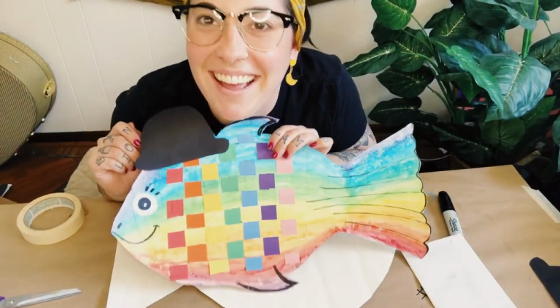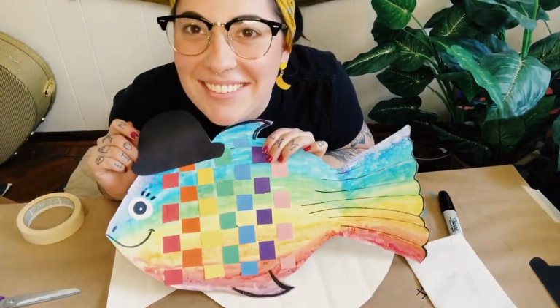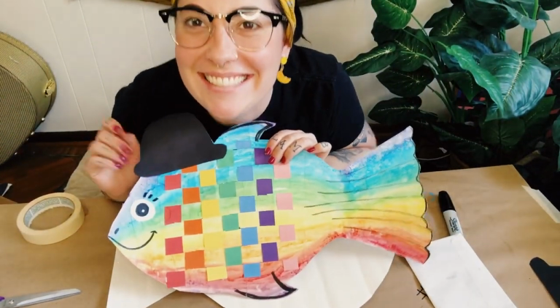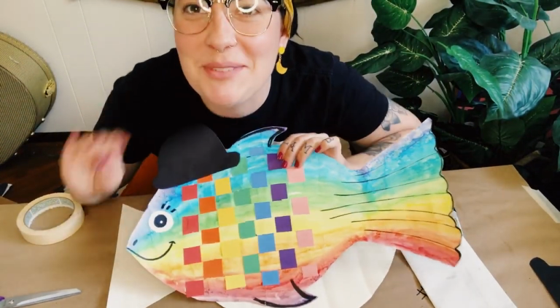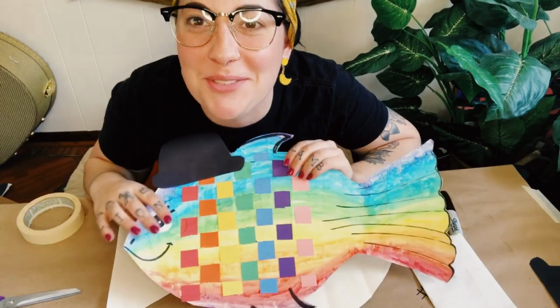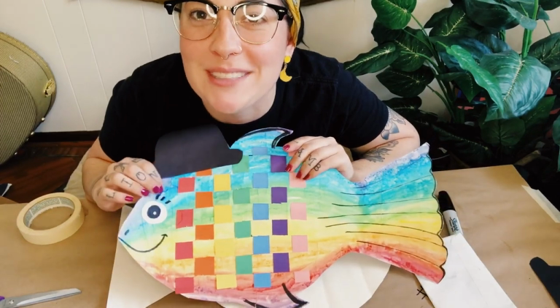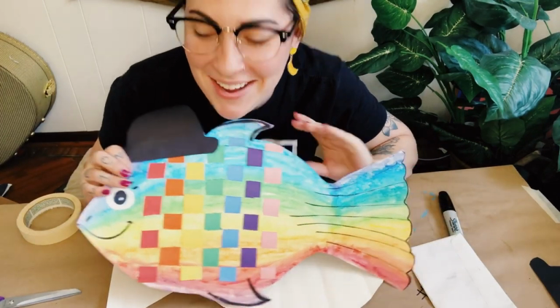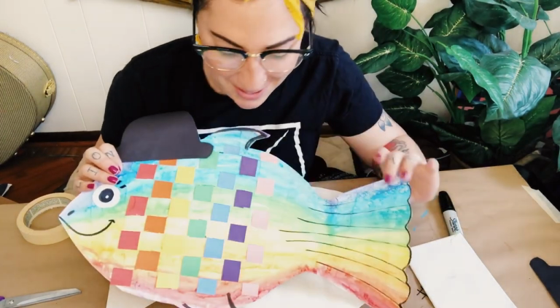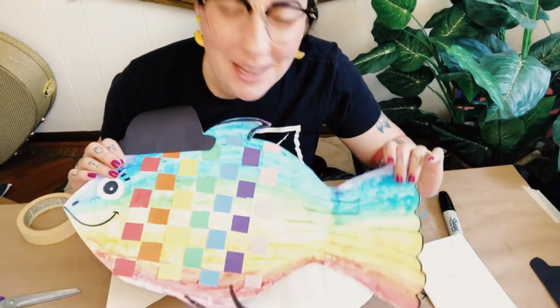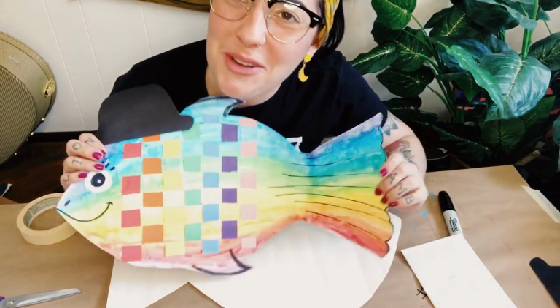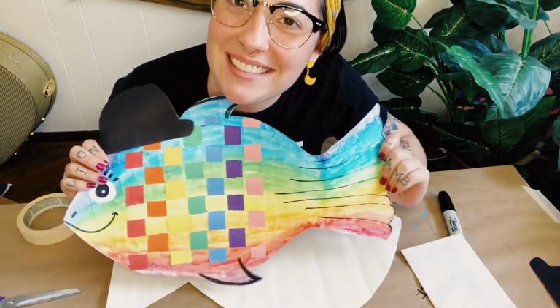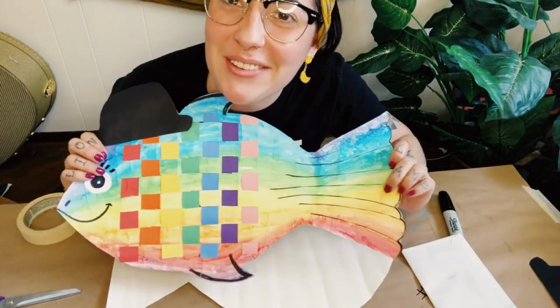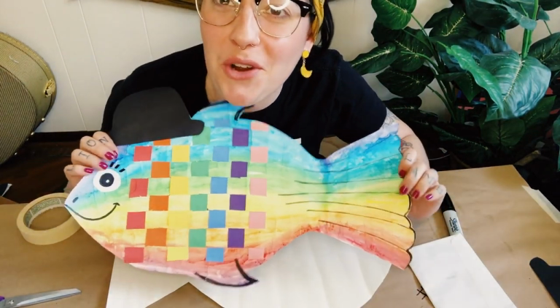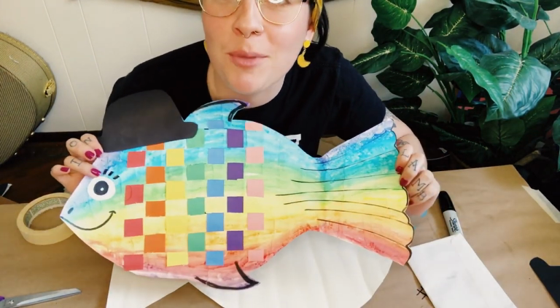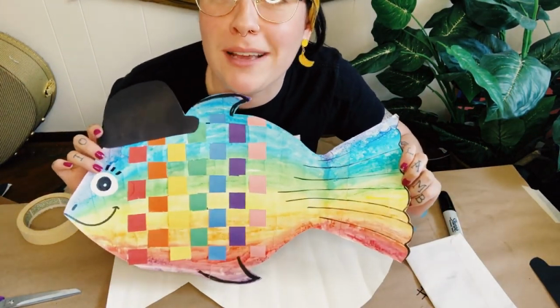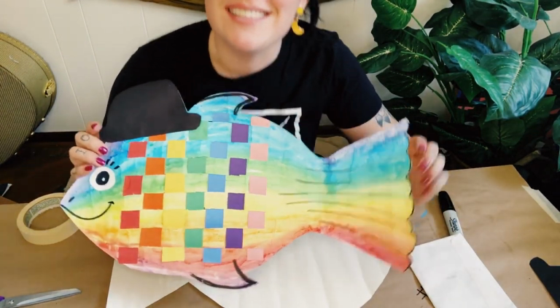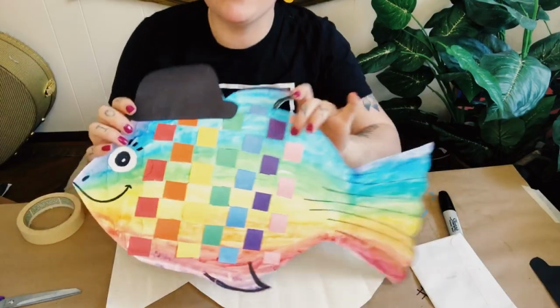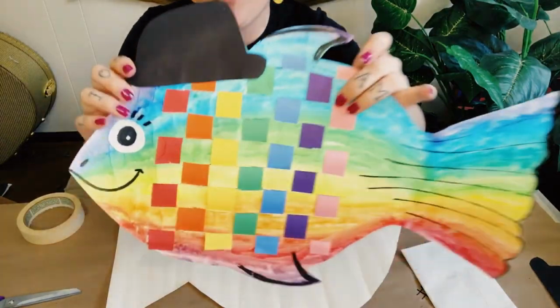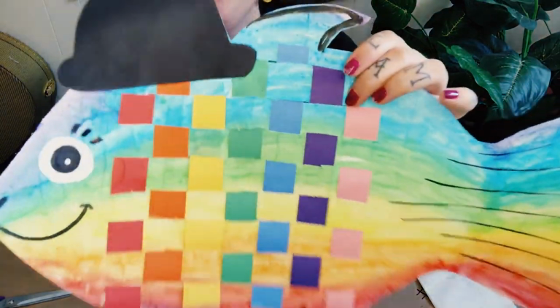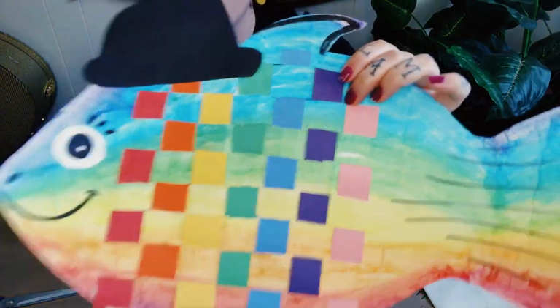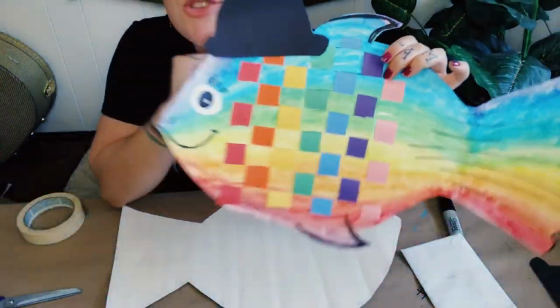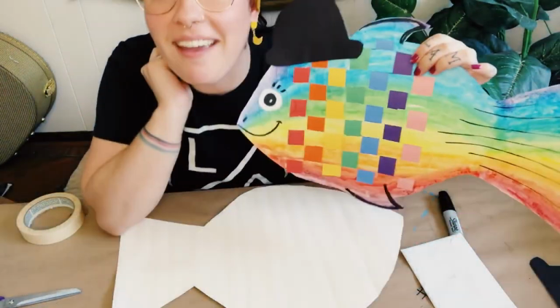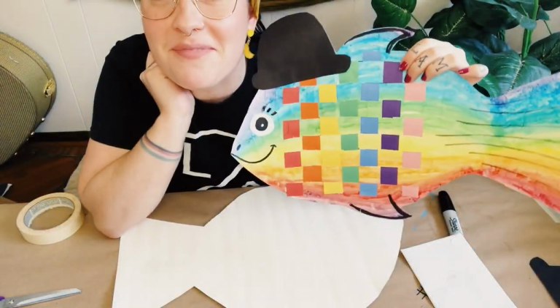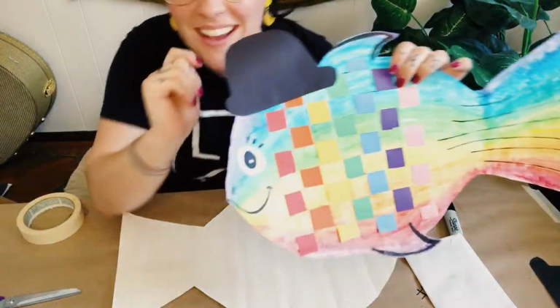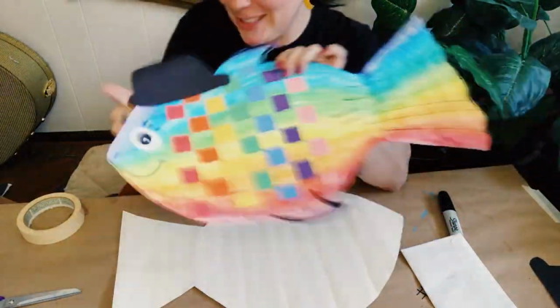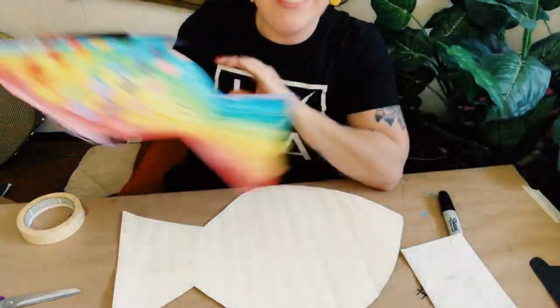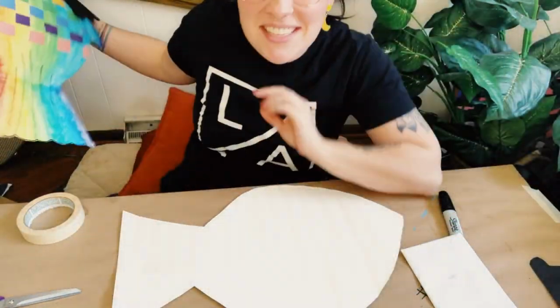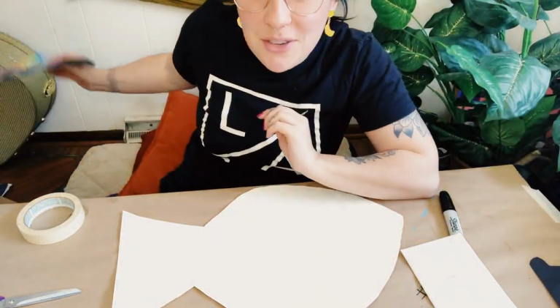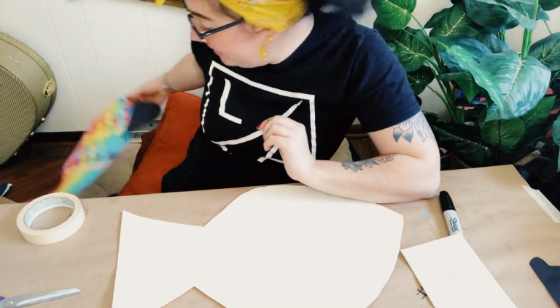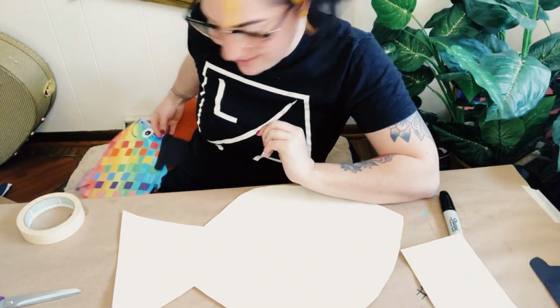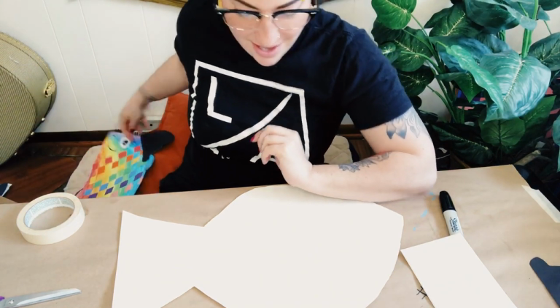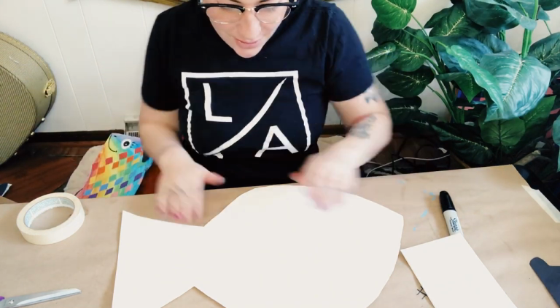Hi, you guys, this is Miss Jess from the Art Center. I'm going to show you how to use your art kit number three to make a woven rainbow fish today.